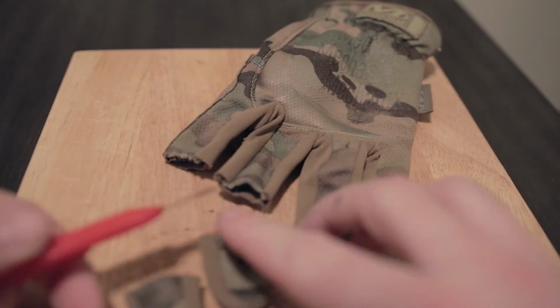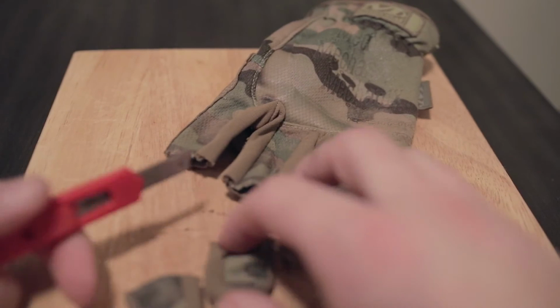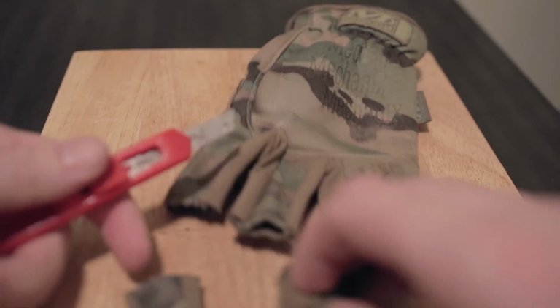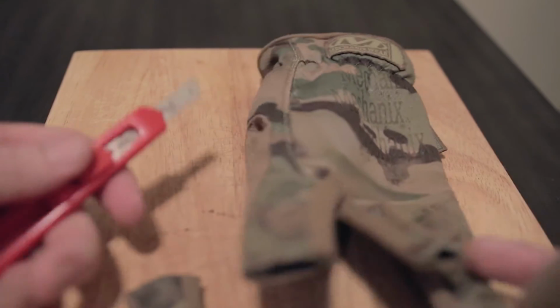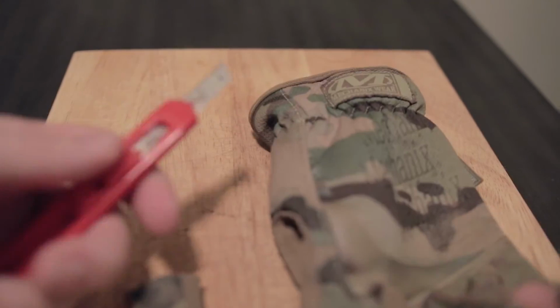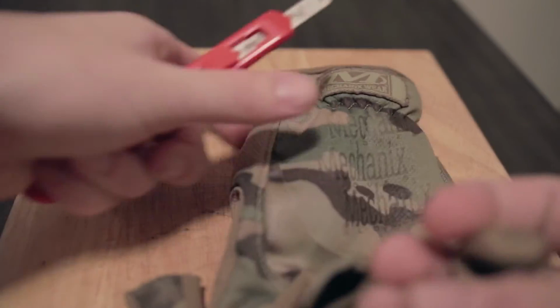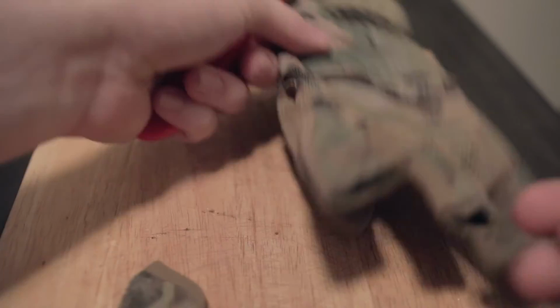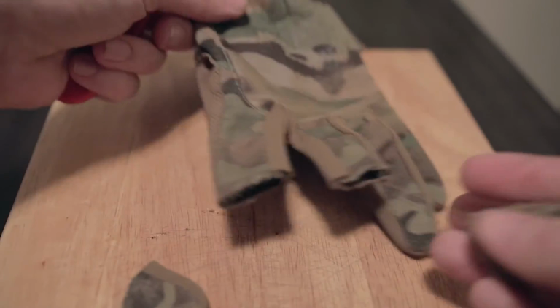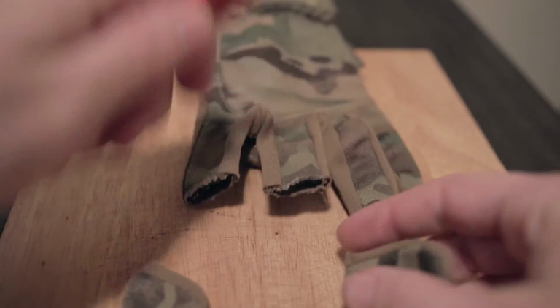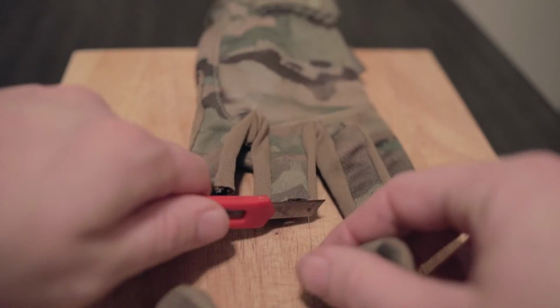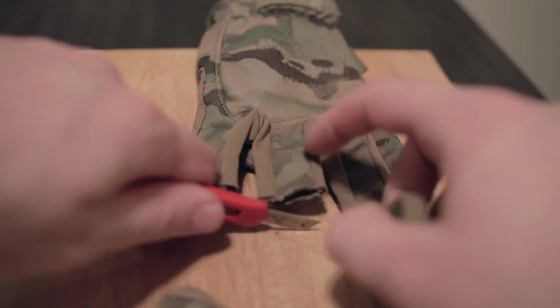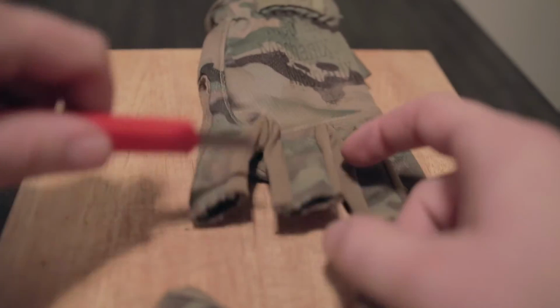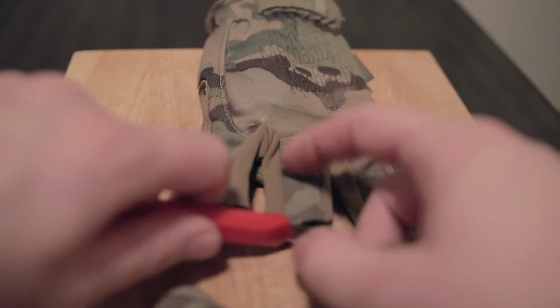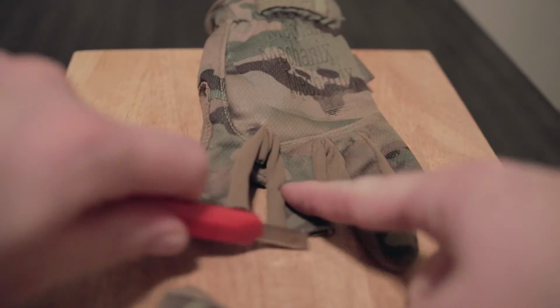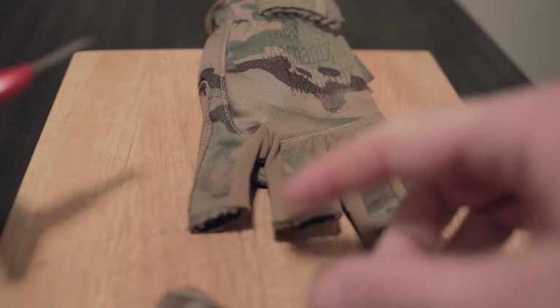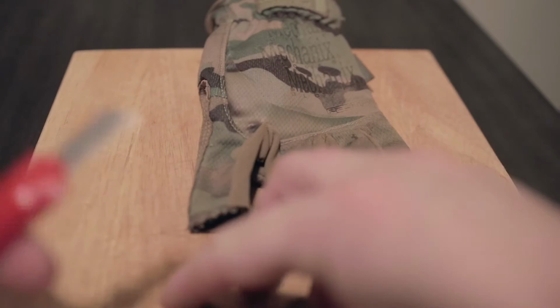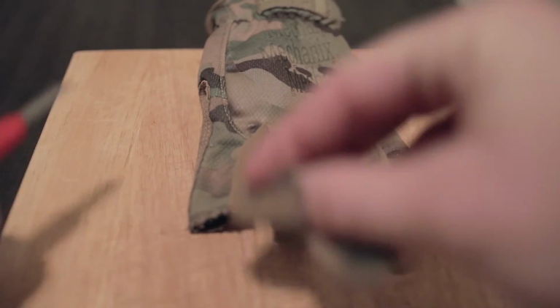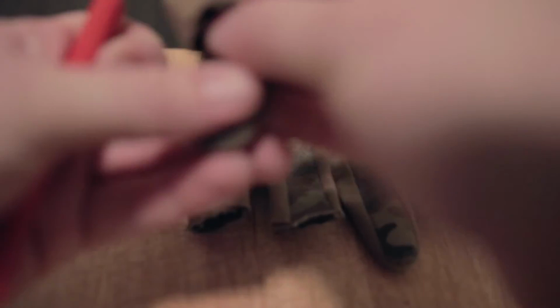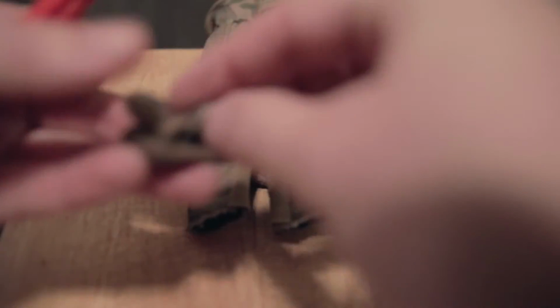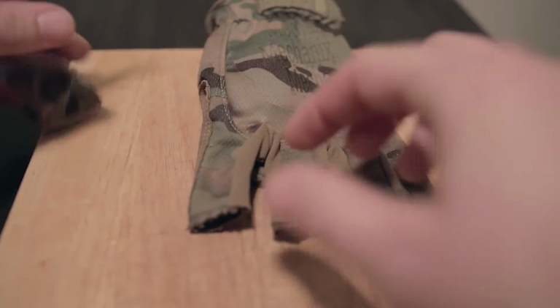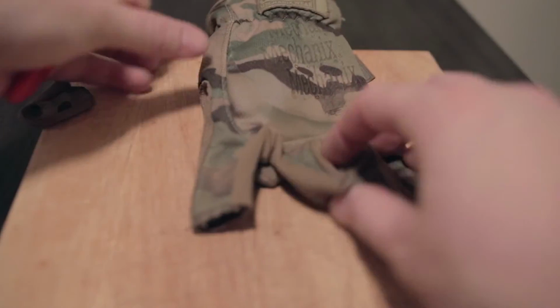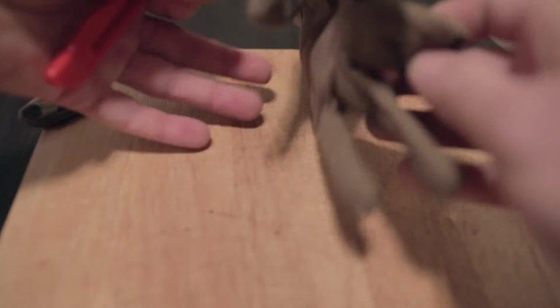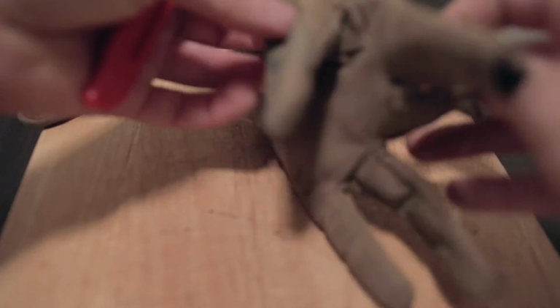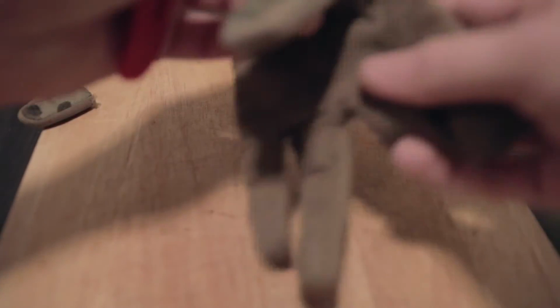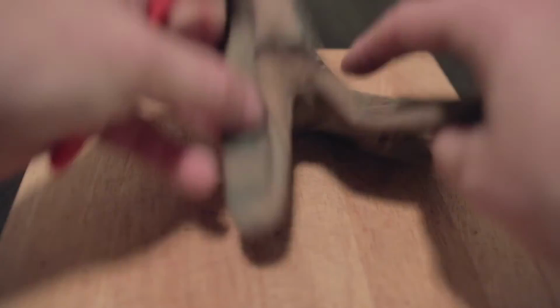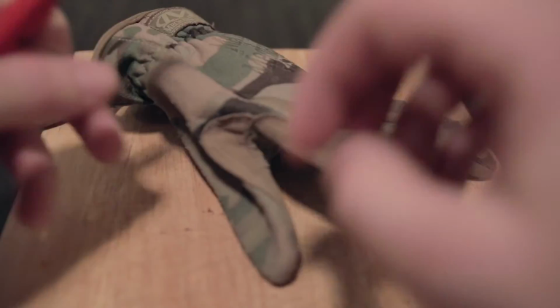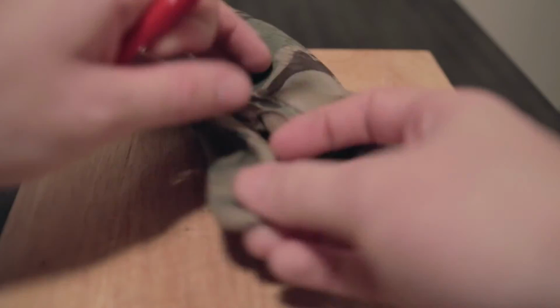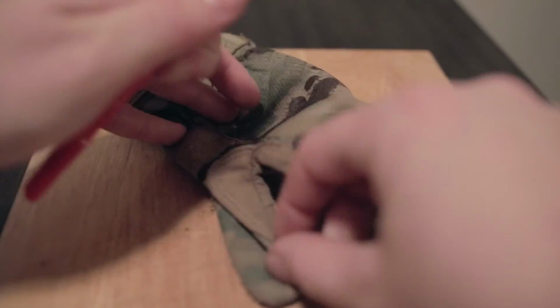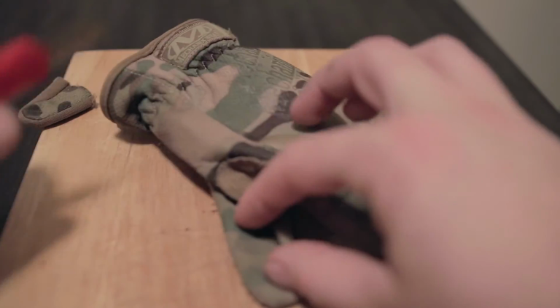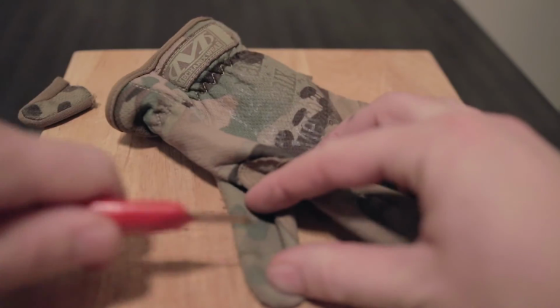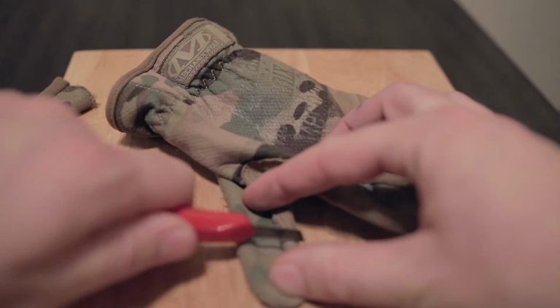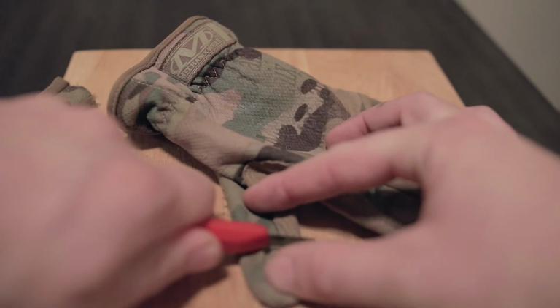Apparently my box cutter is not as sharp as I thought it was — probably a pretty old blade. But it gets the job done, right? And the thumb too.